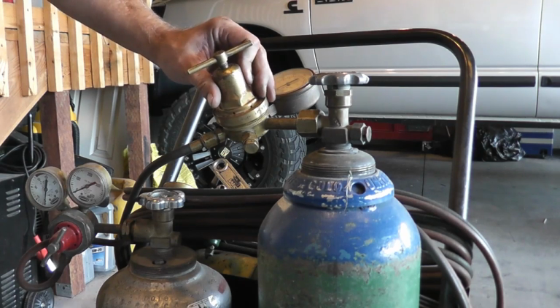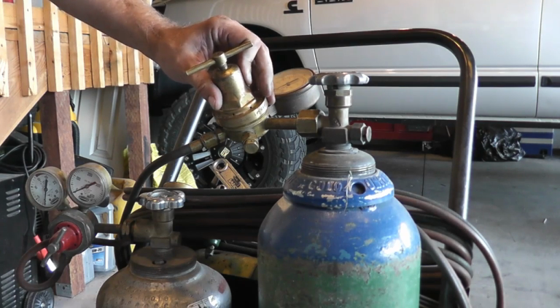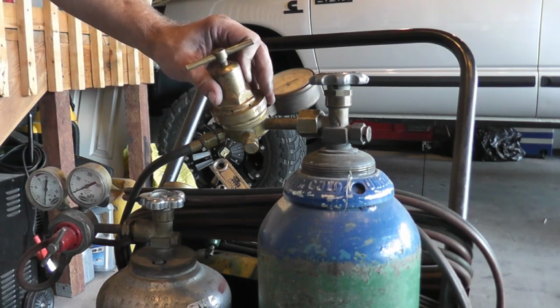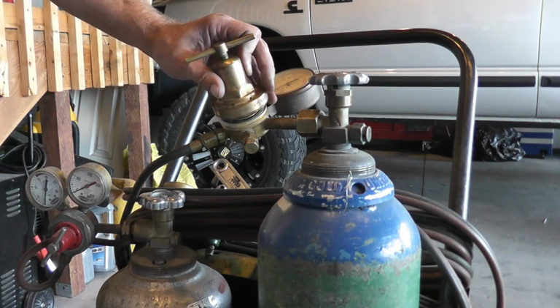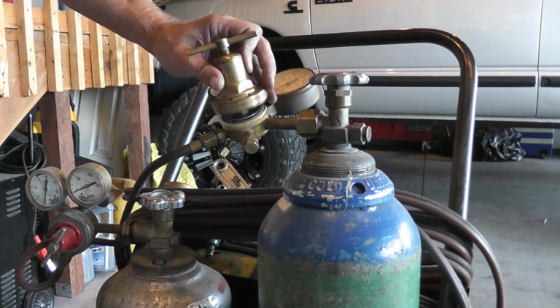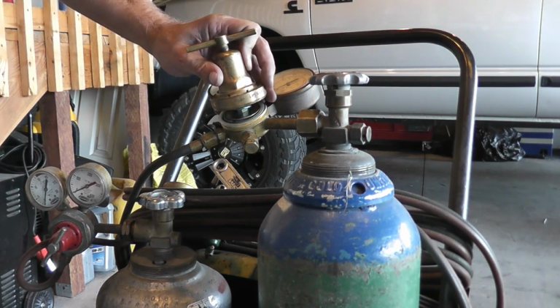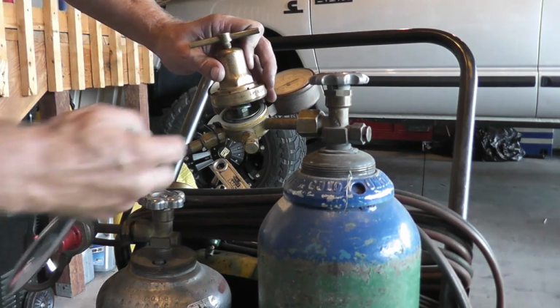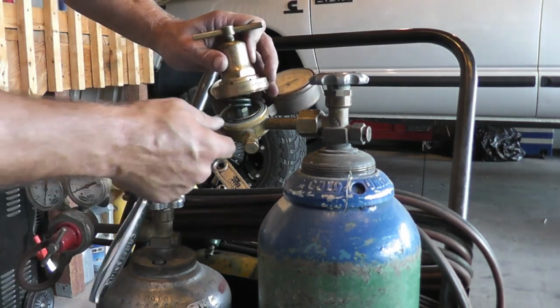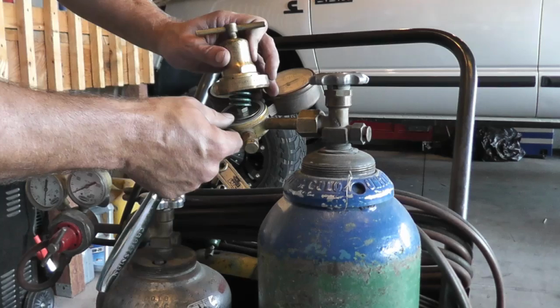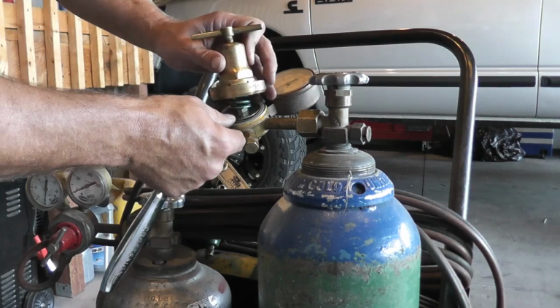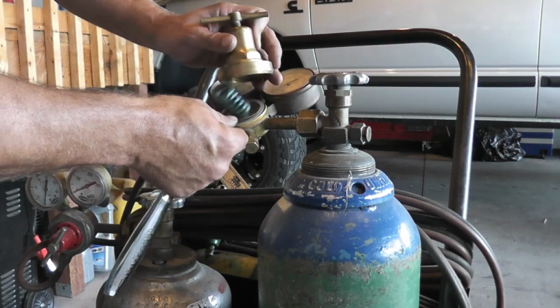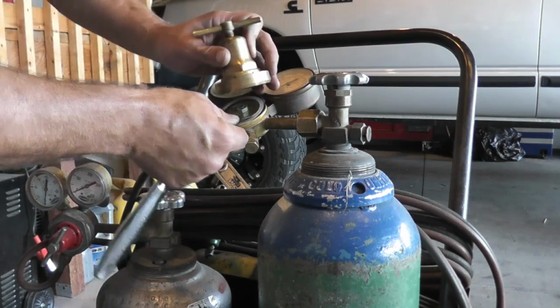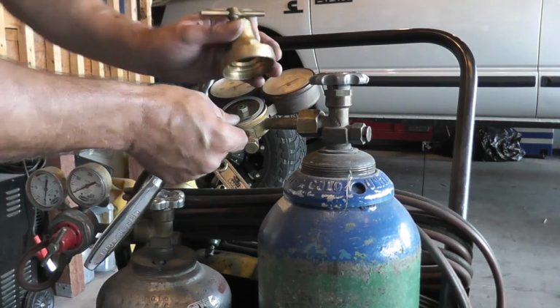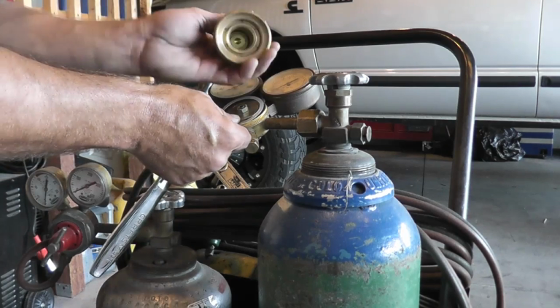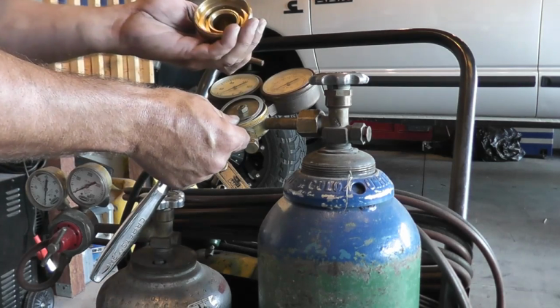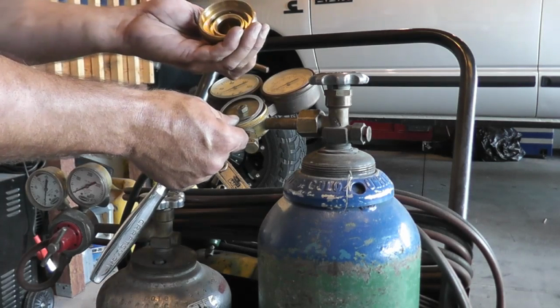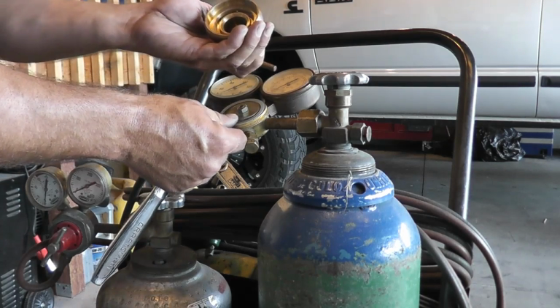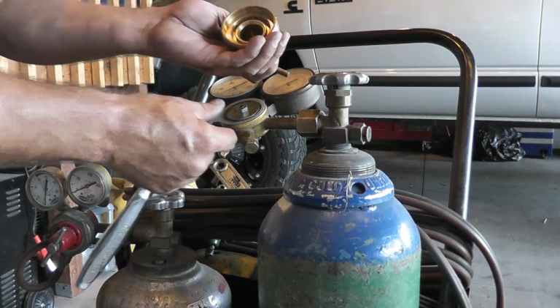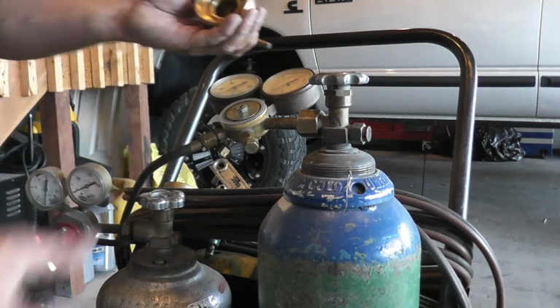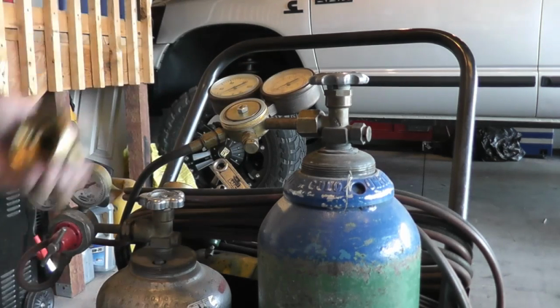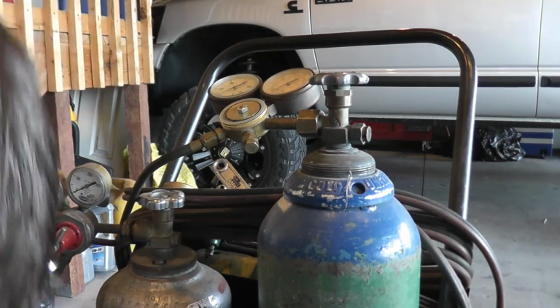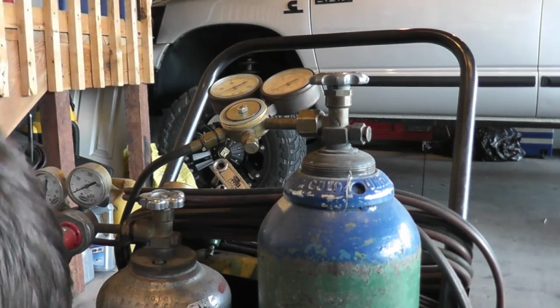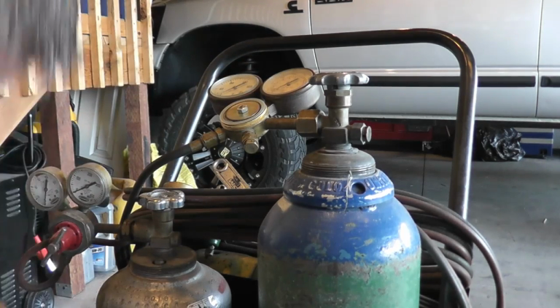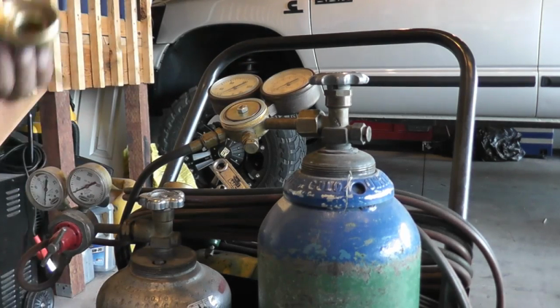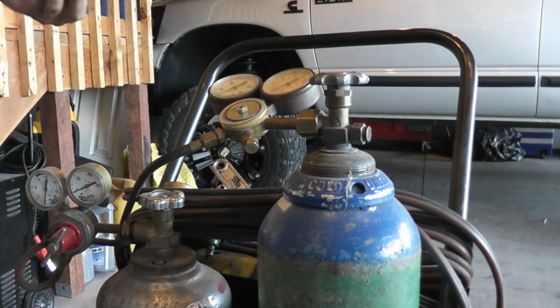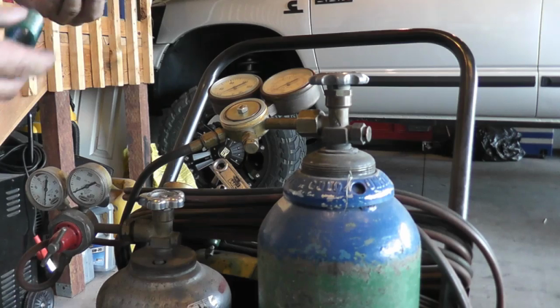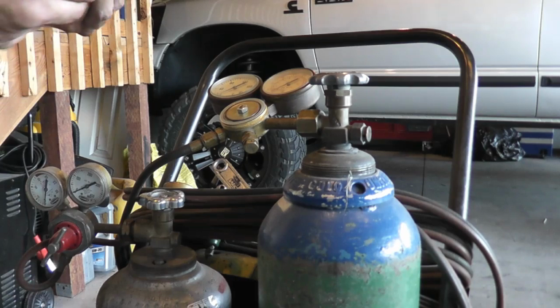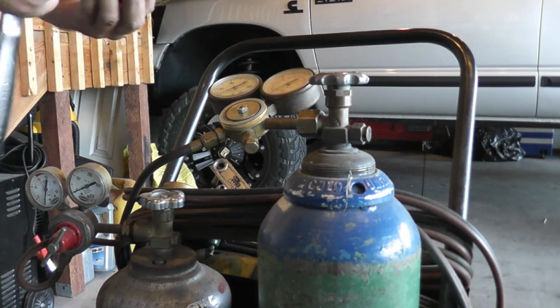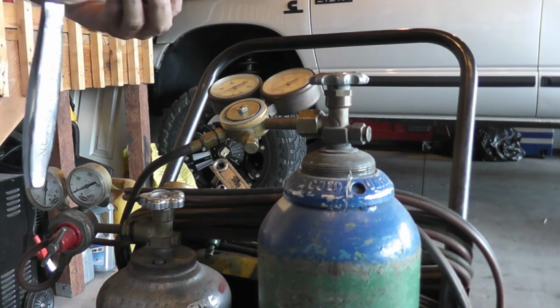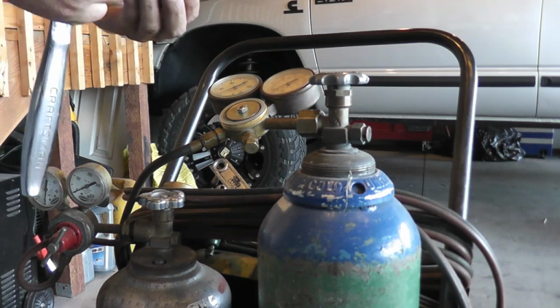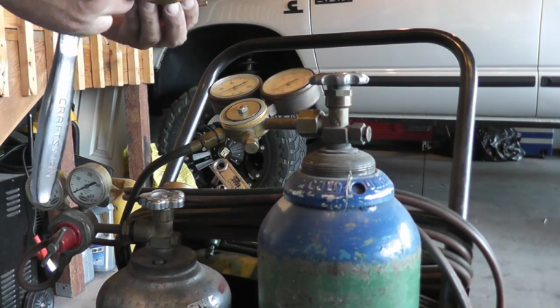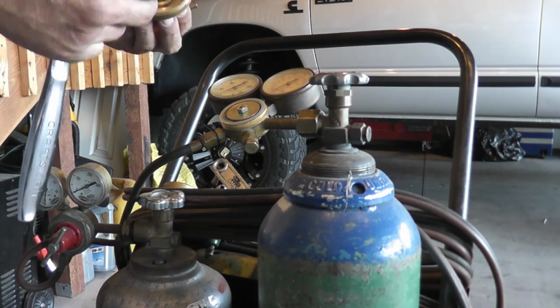We're working on a SR250. This is a Victor regulator, obviously the oxygen side. So let's pop this apart and take a look.